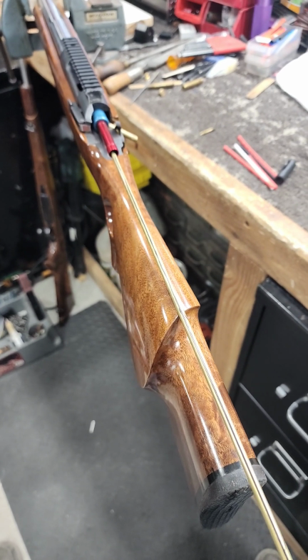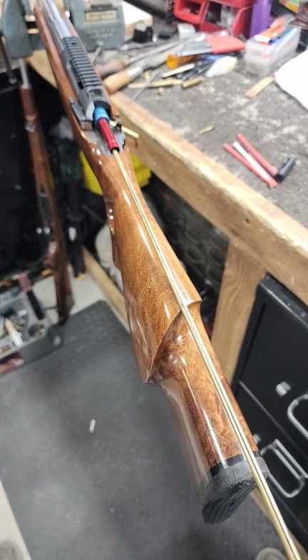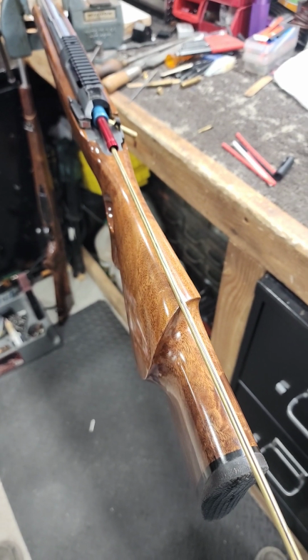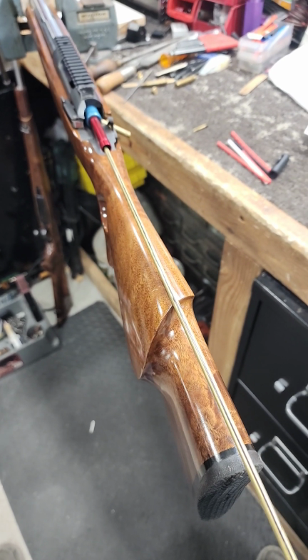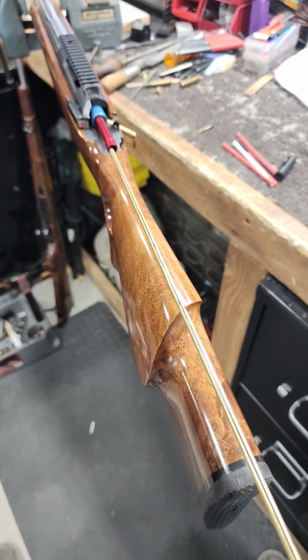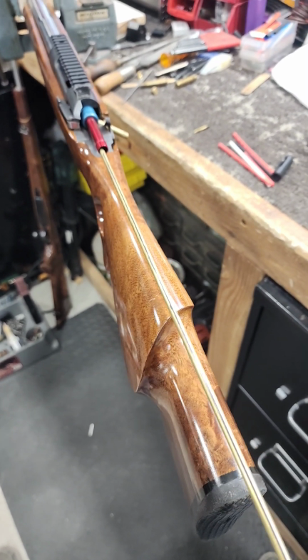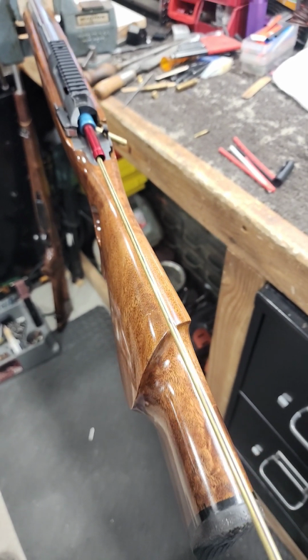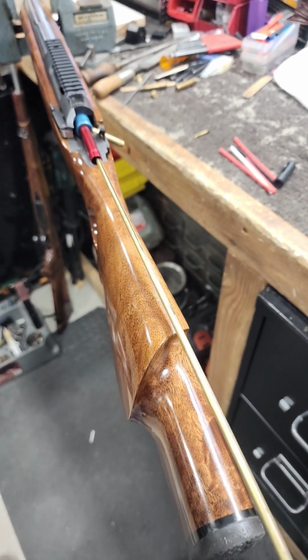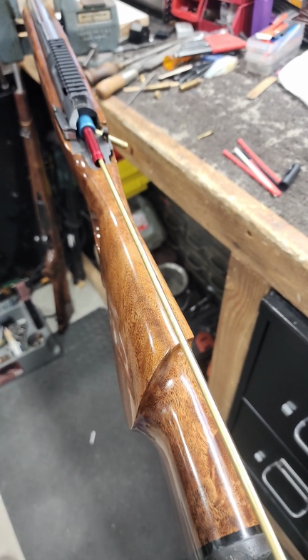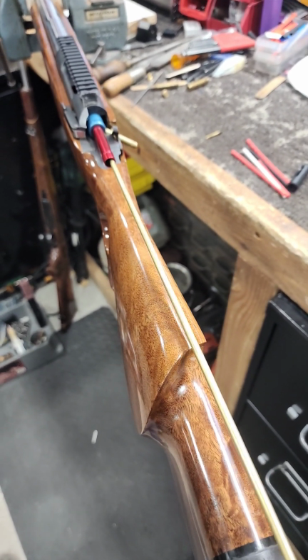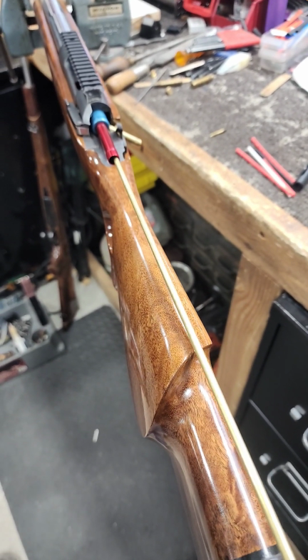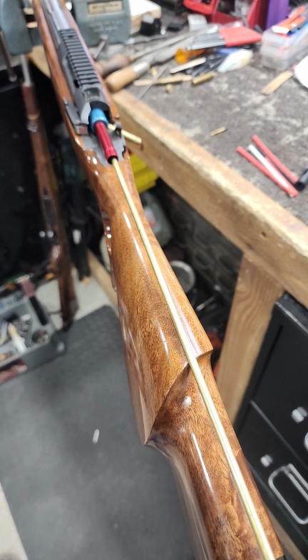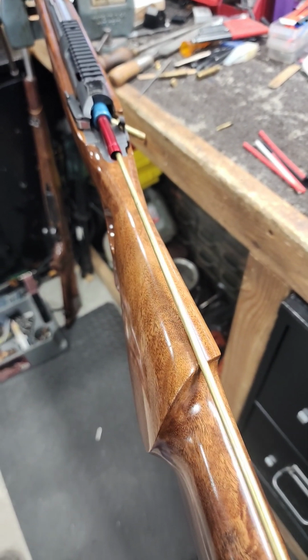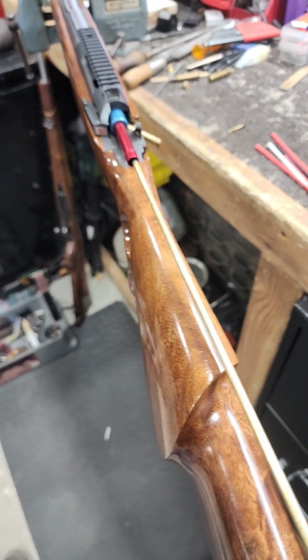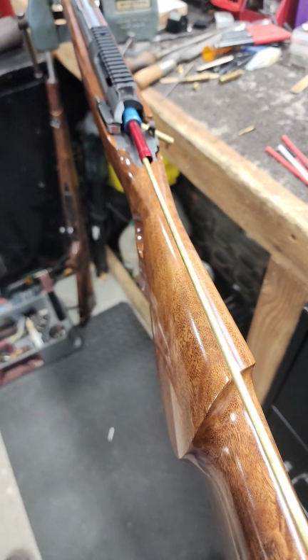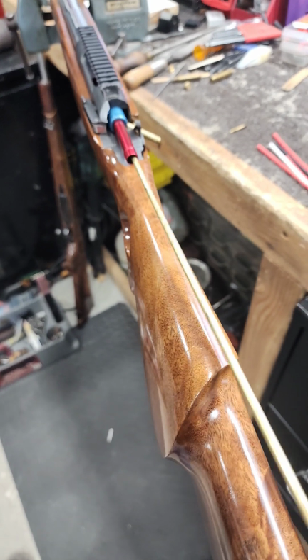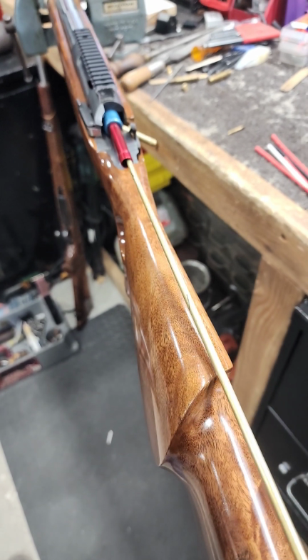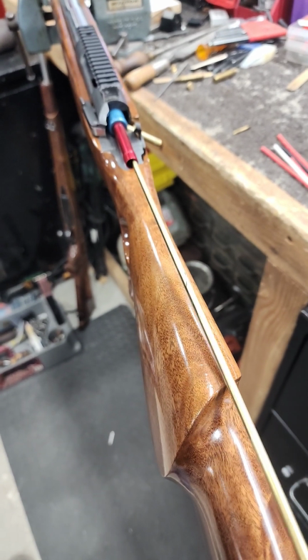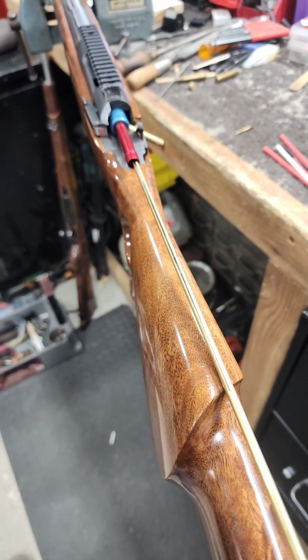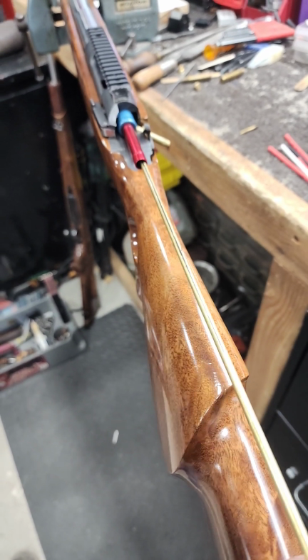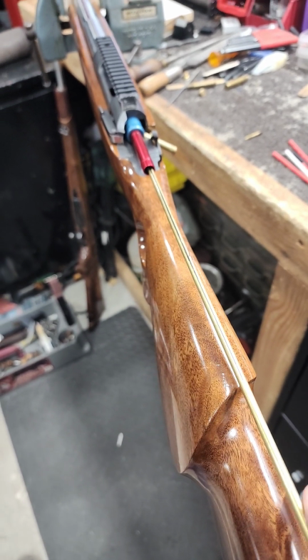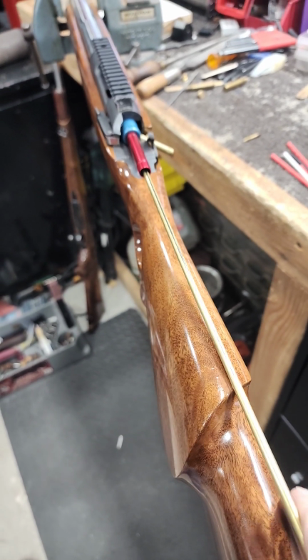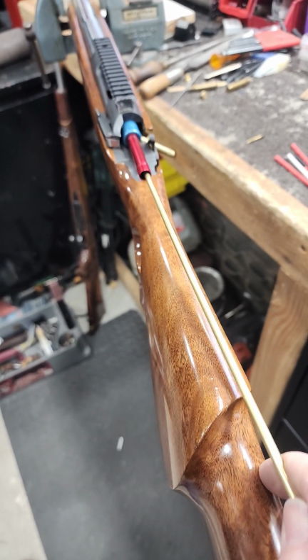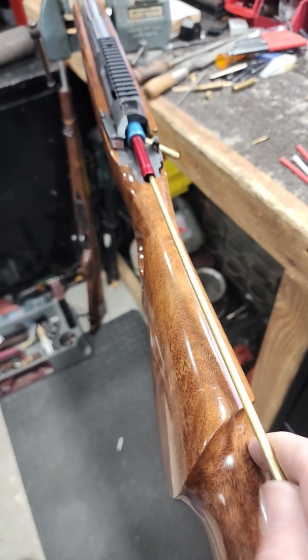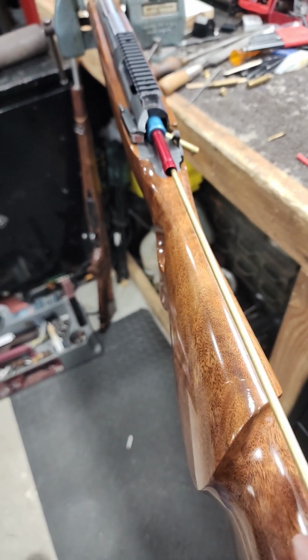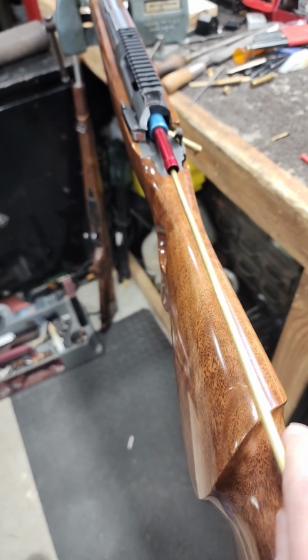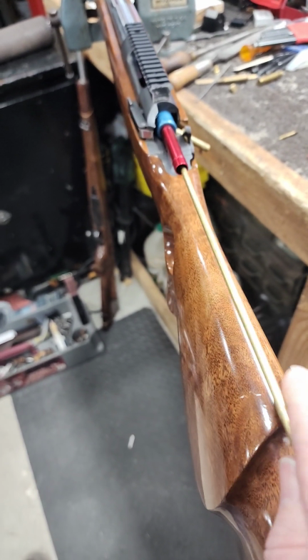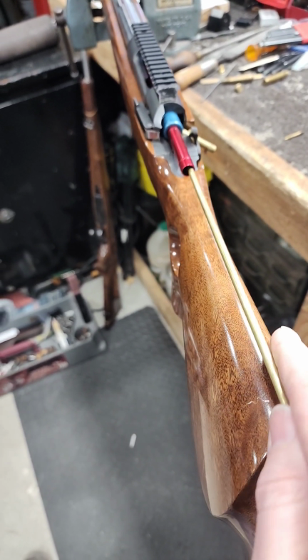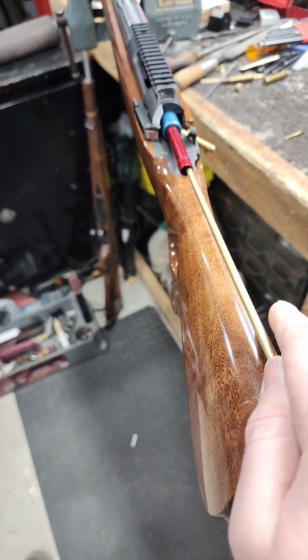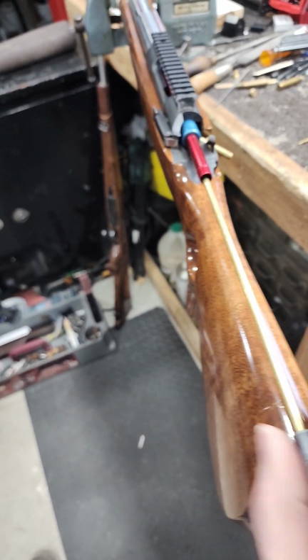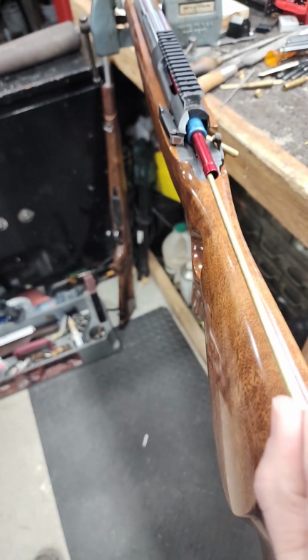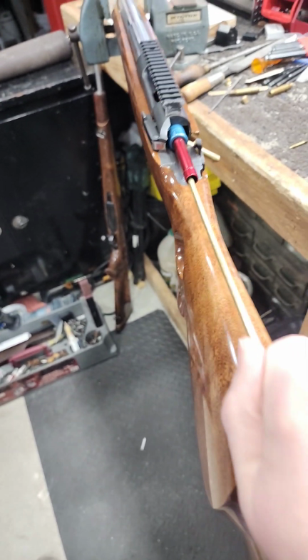Next you're going to want to push this rod all the way through your barrel. As it spins you'll see that thing twist — you could do it here, but we're going to do it on the backstroke.